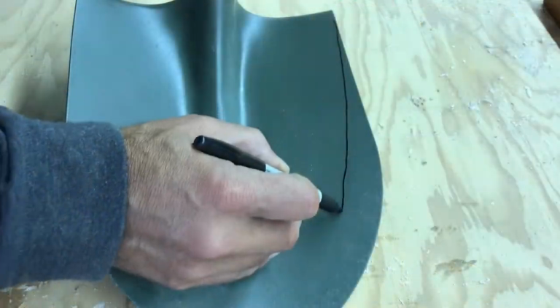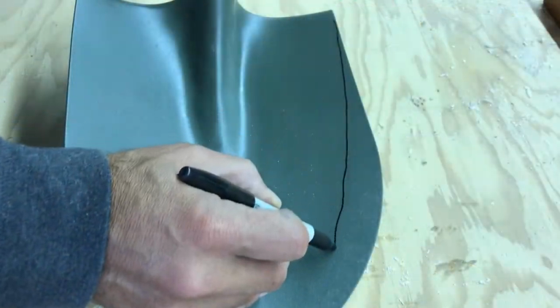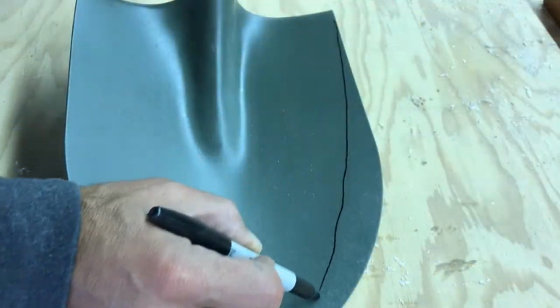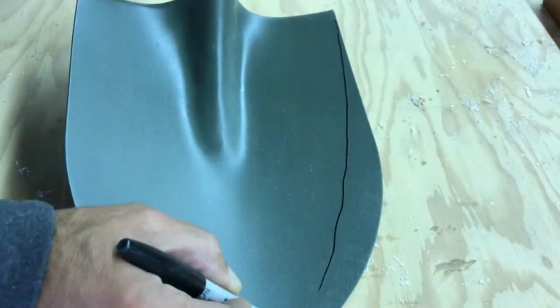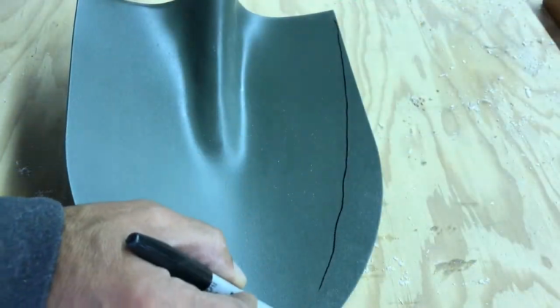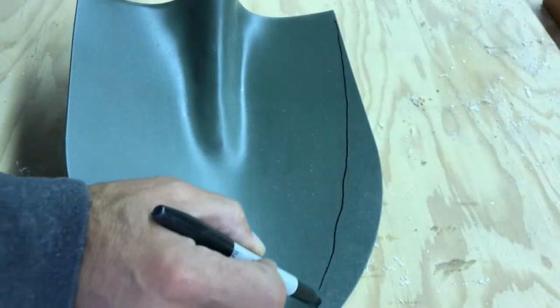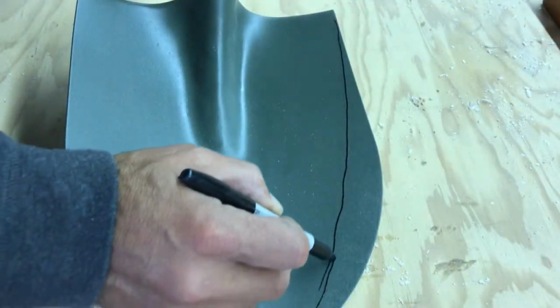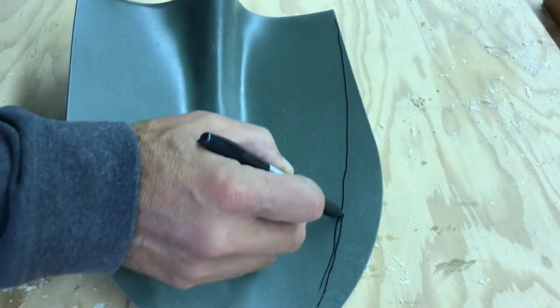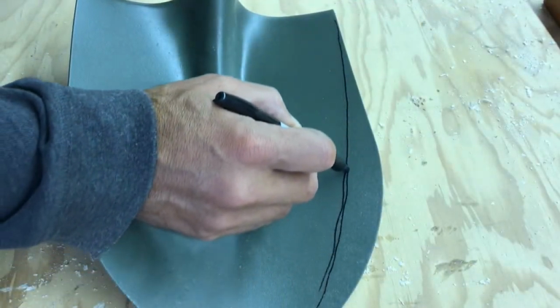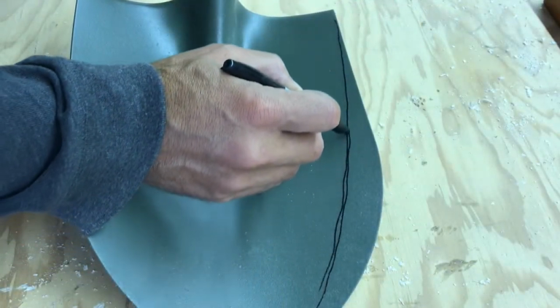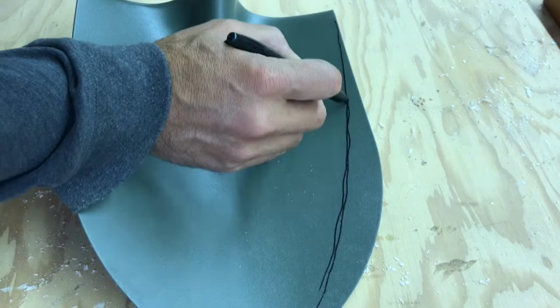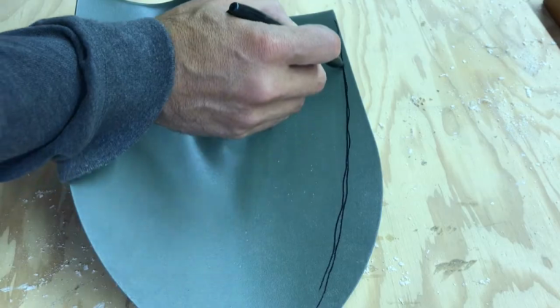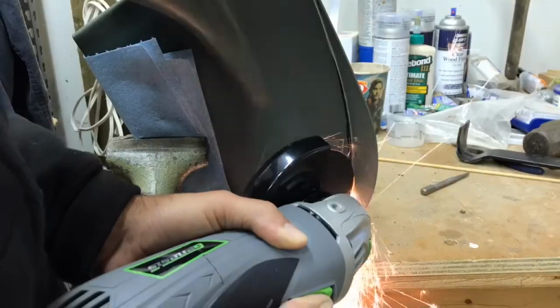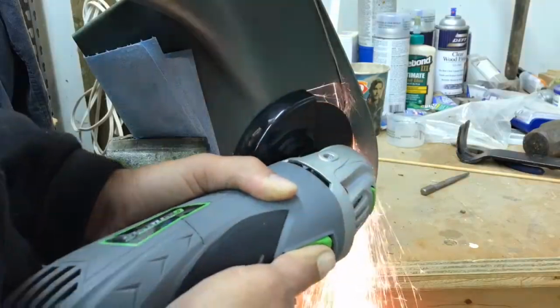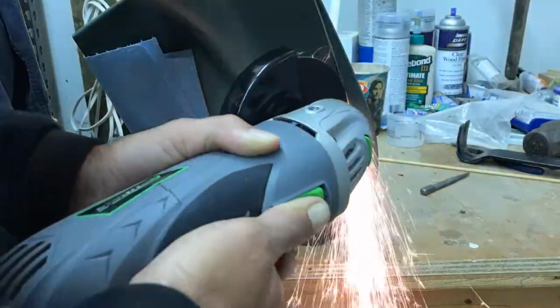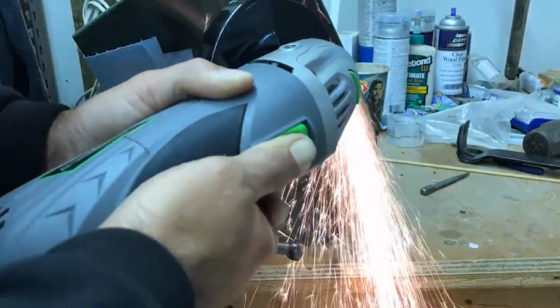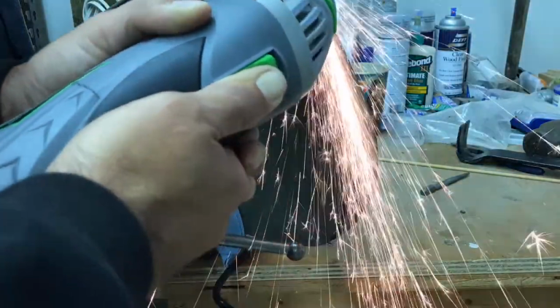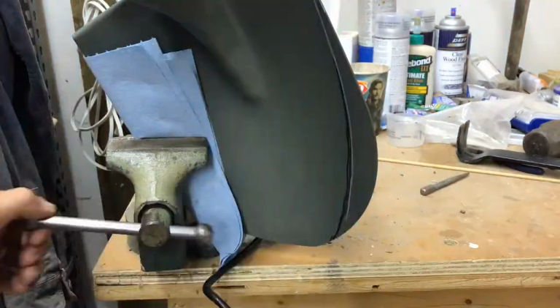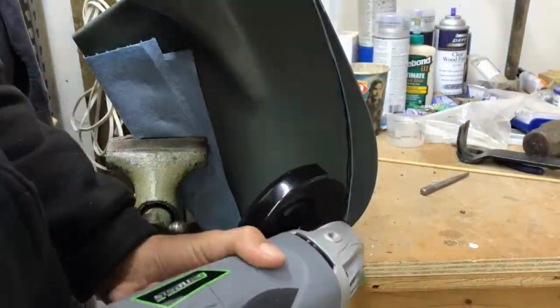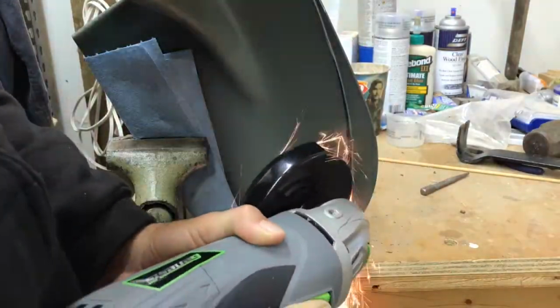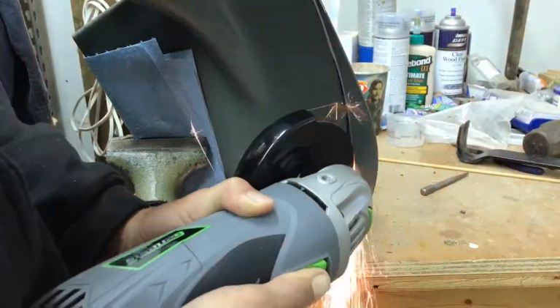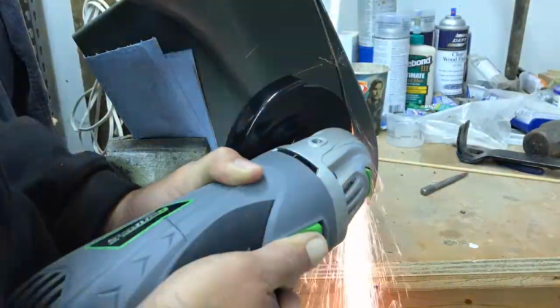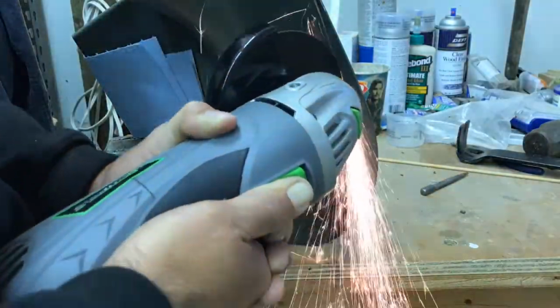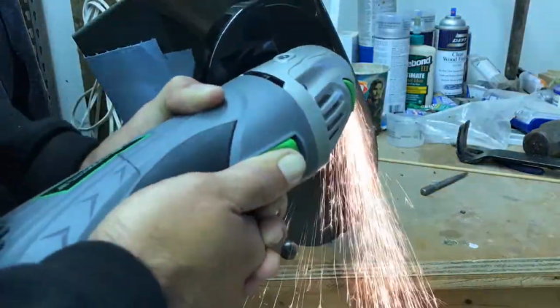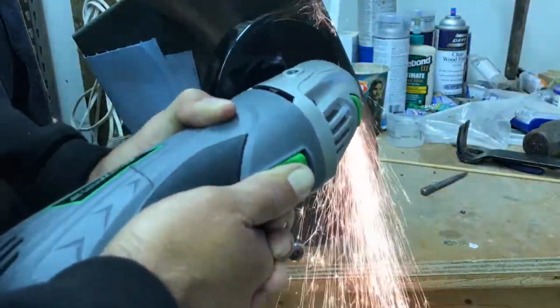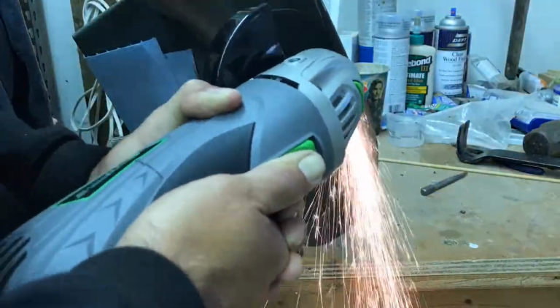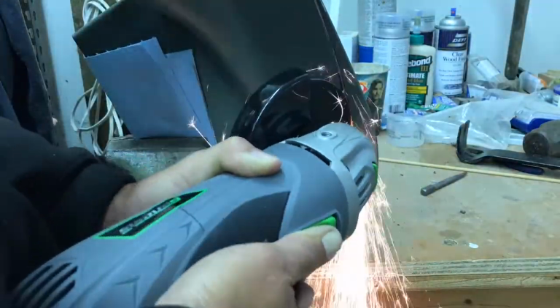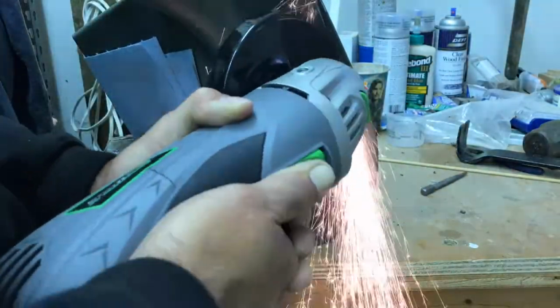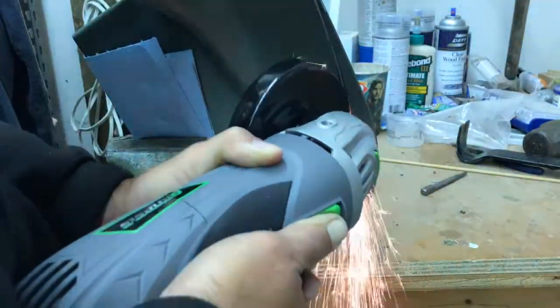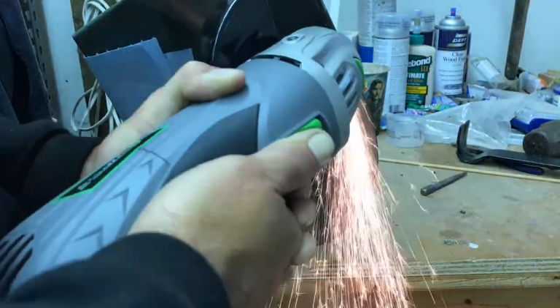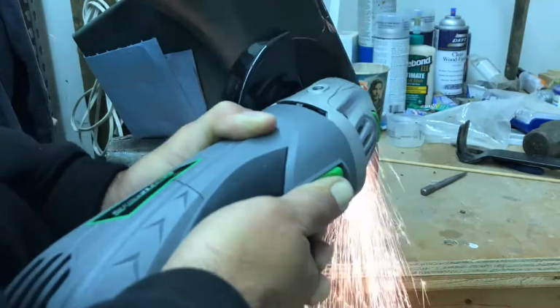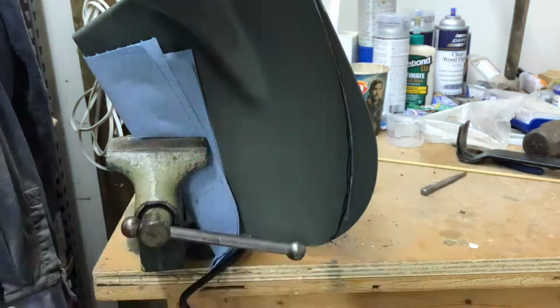Now that the handle aligns correctly, my wife asked me if I could cut down the size of the shovel to make it a little more useful in our tight garden space.